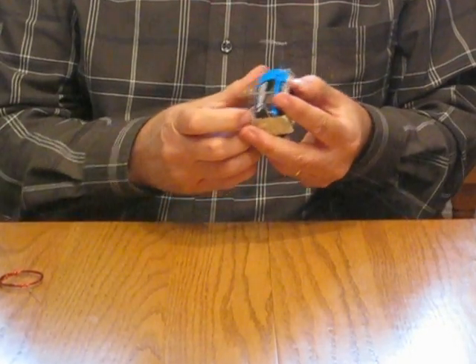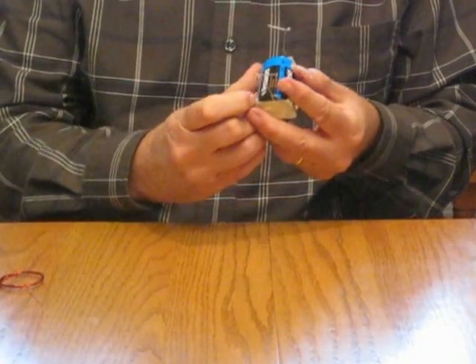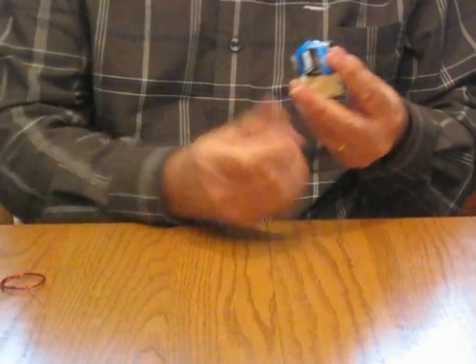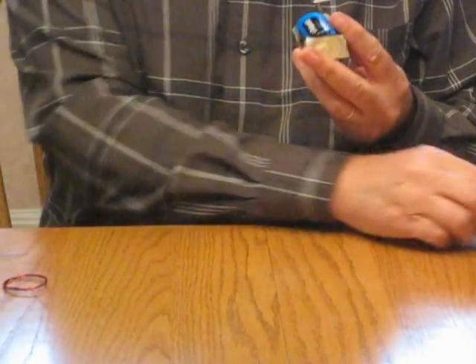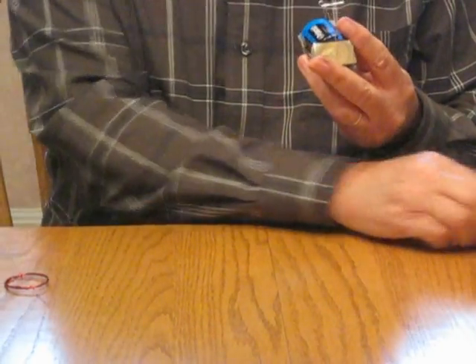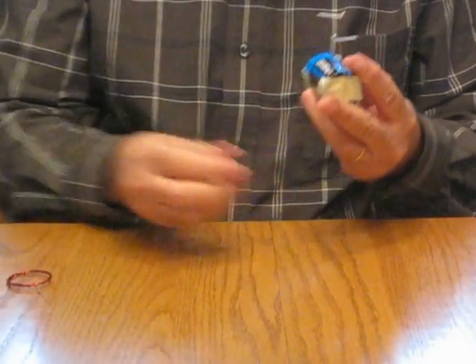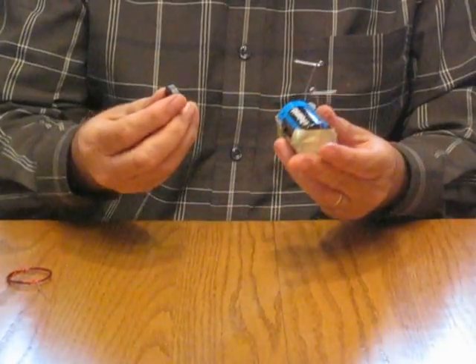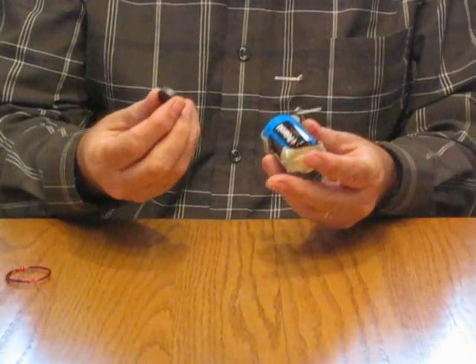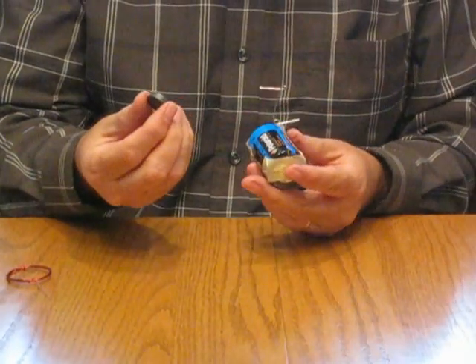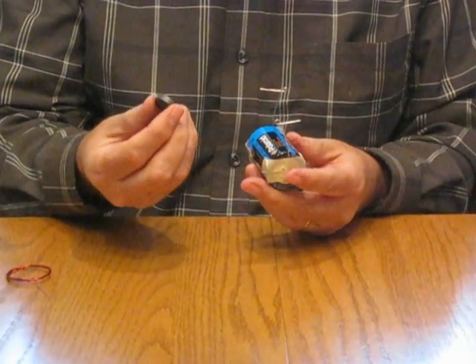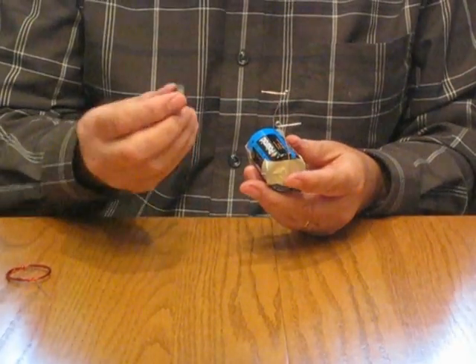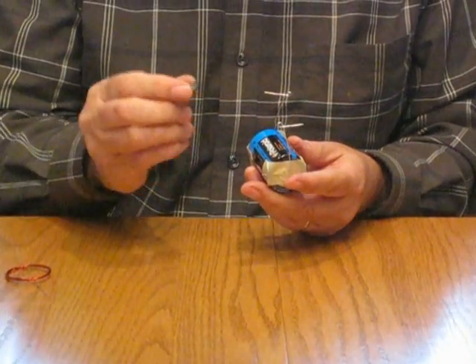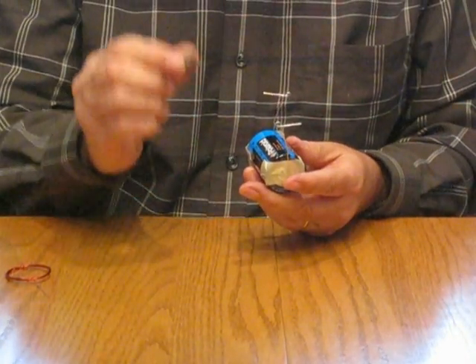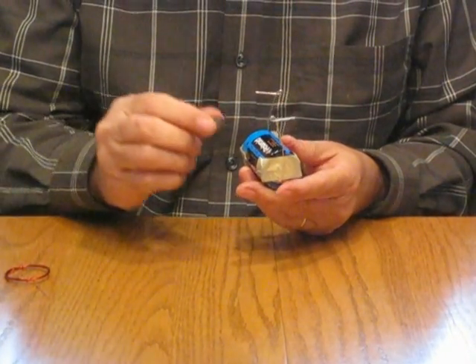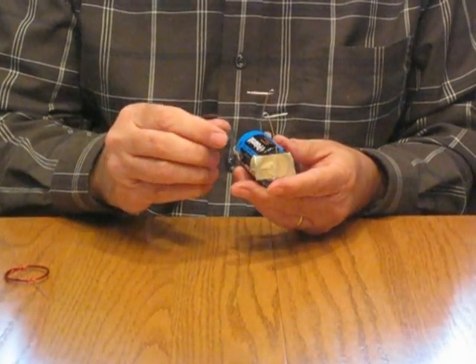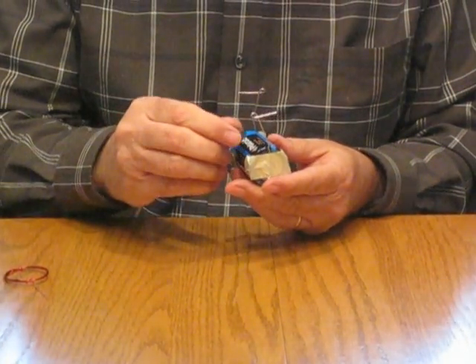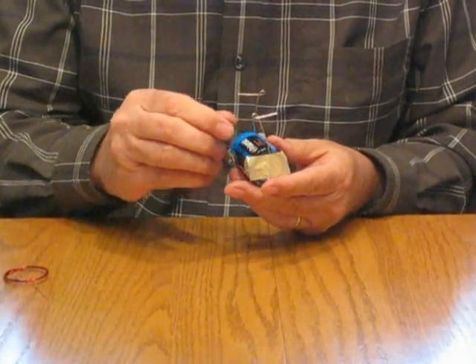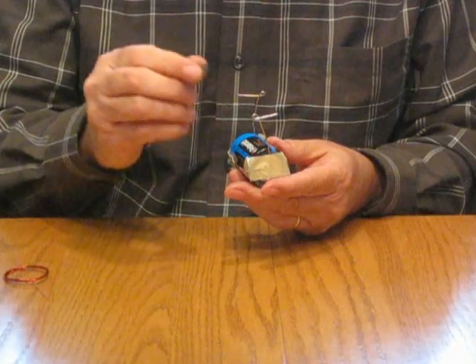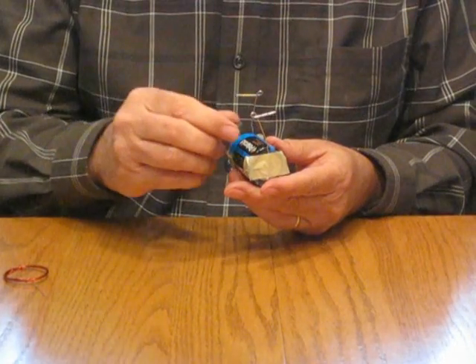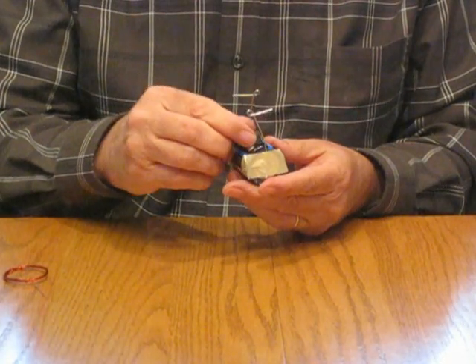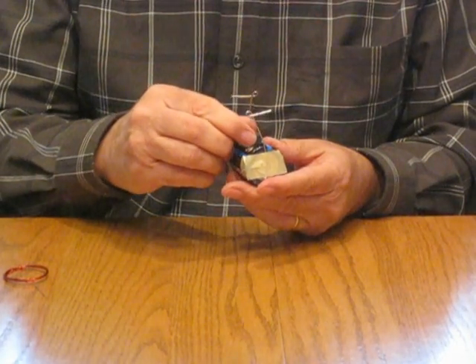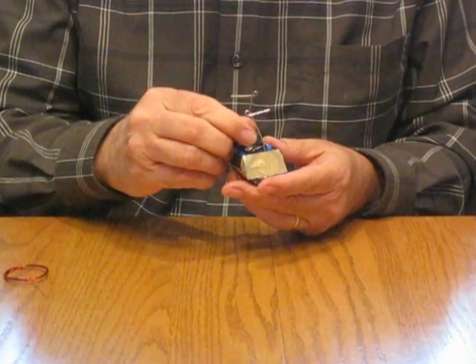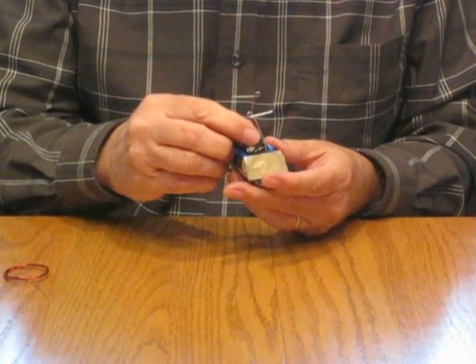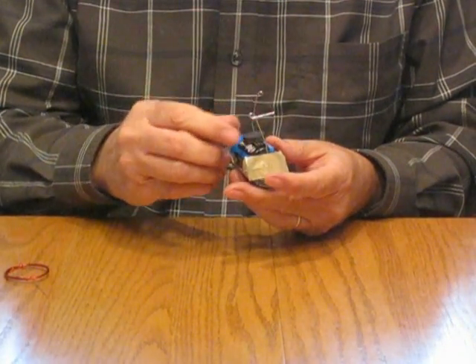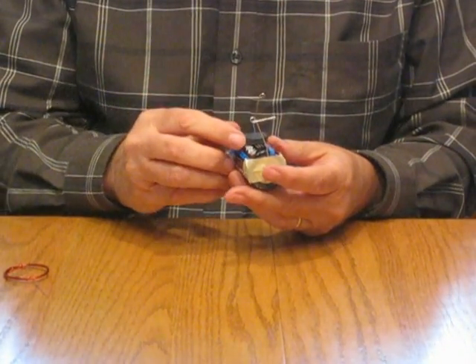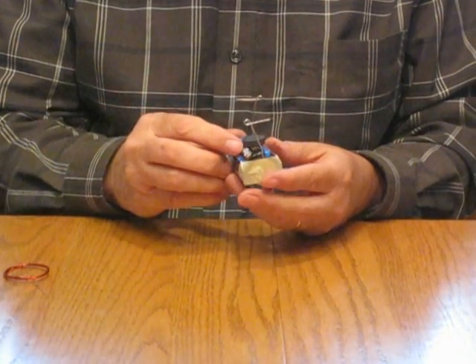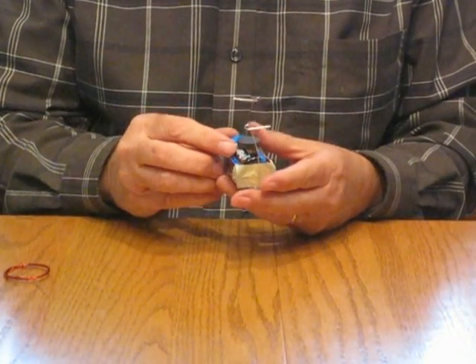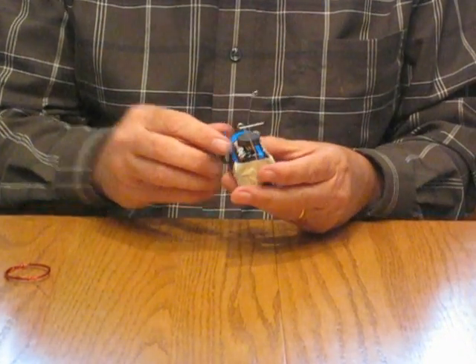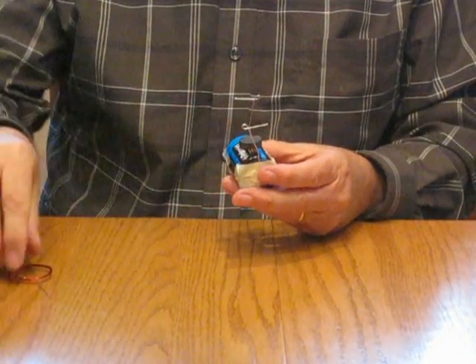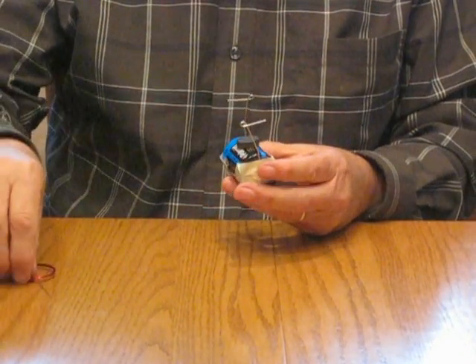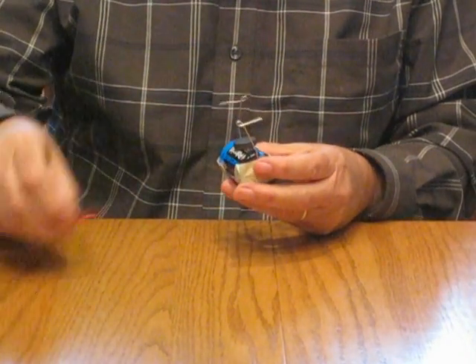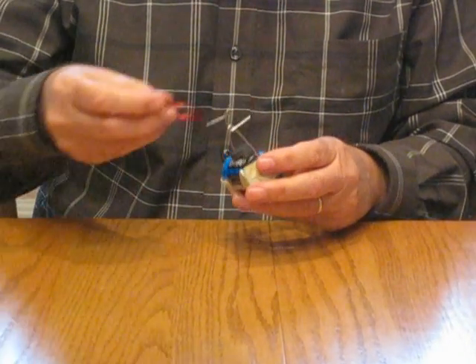You need a small round magnet. Make sure that it has polarity, a north and south pole. It will stick right onto your battery like that.